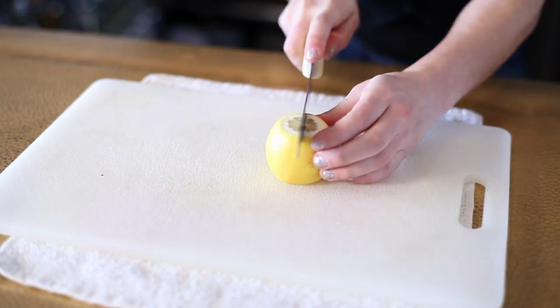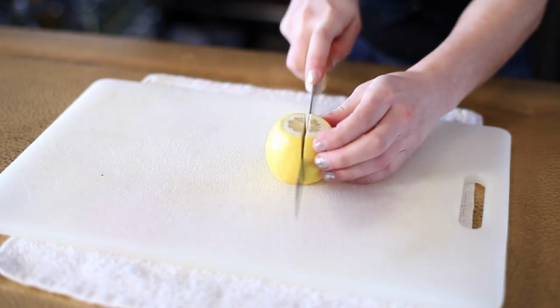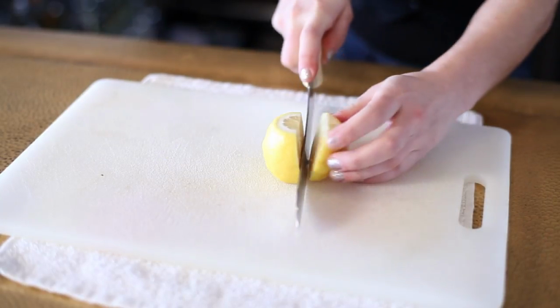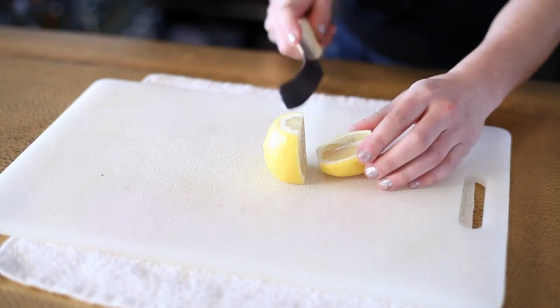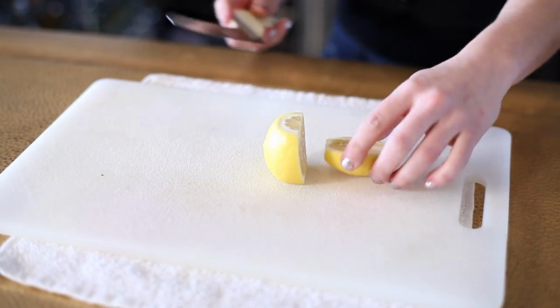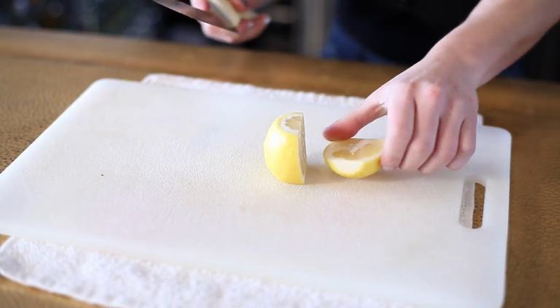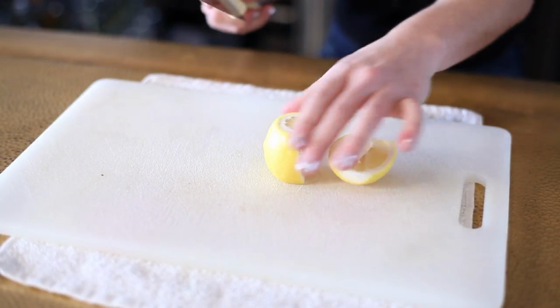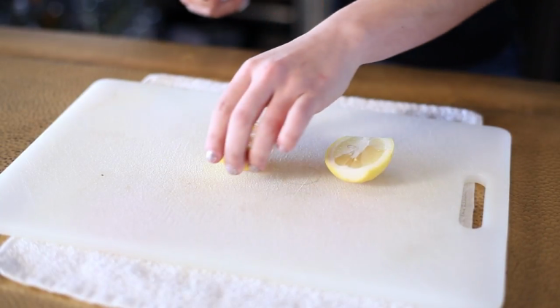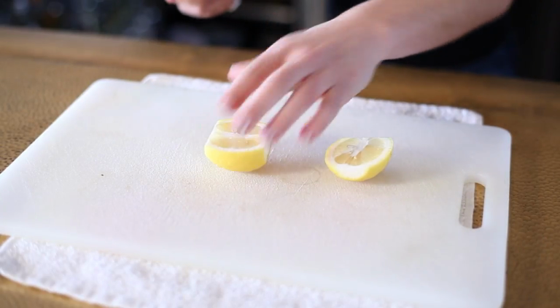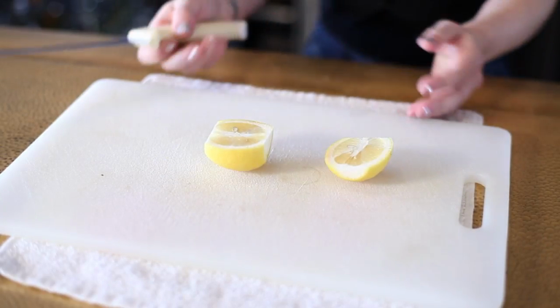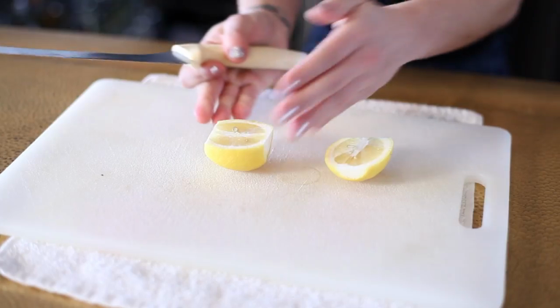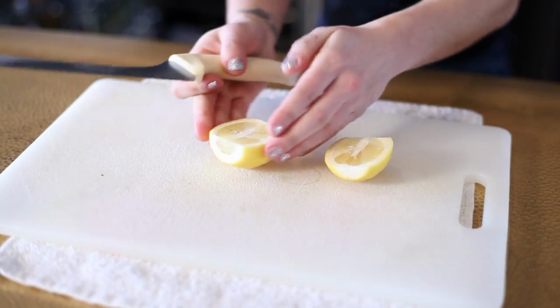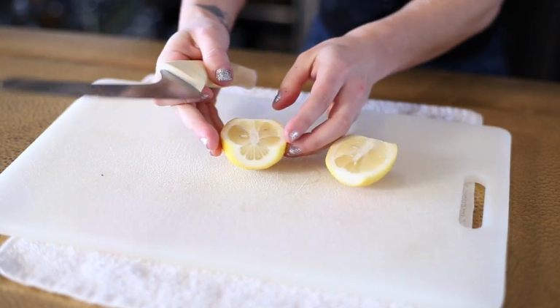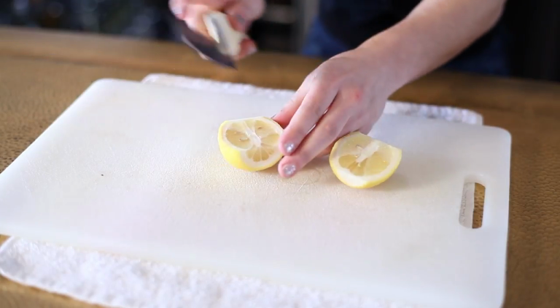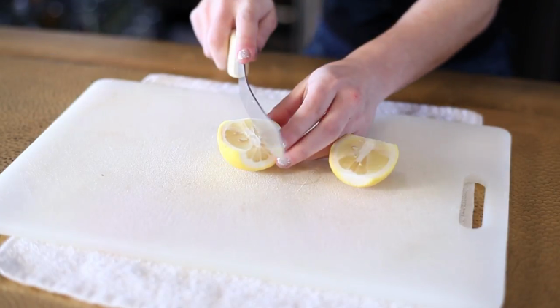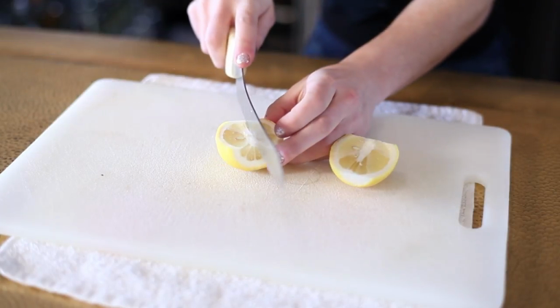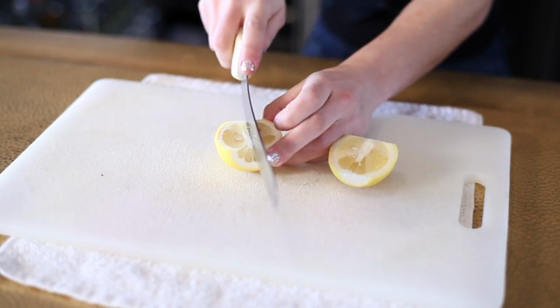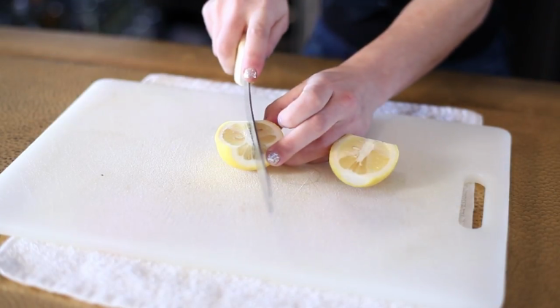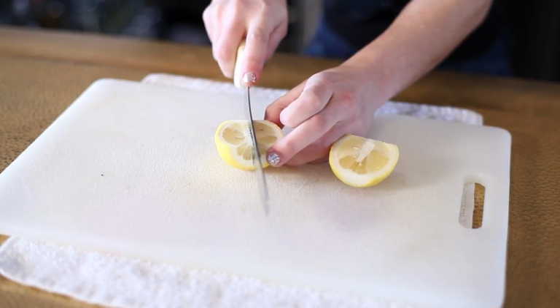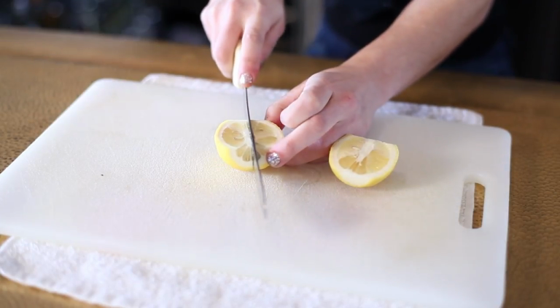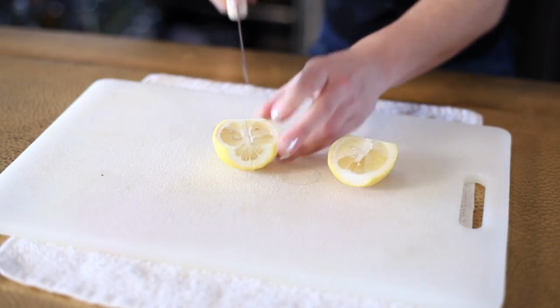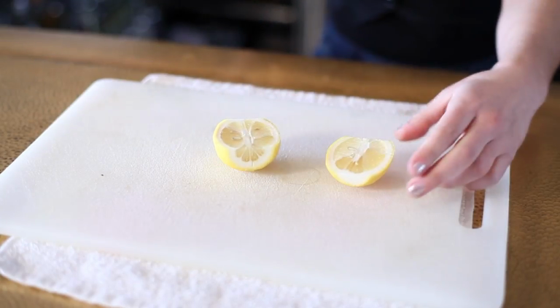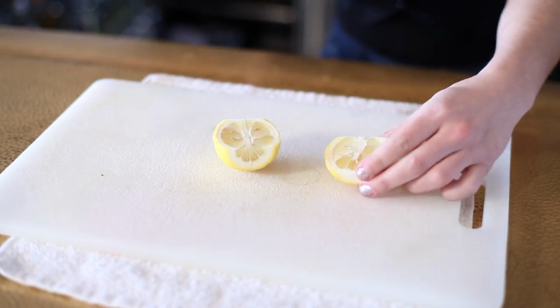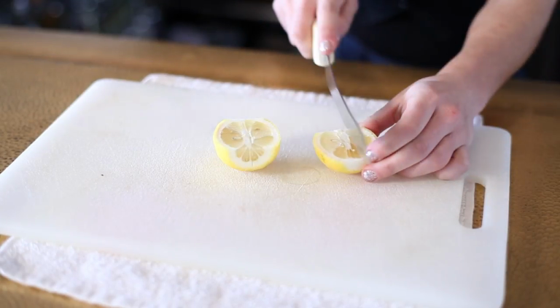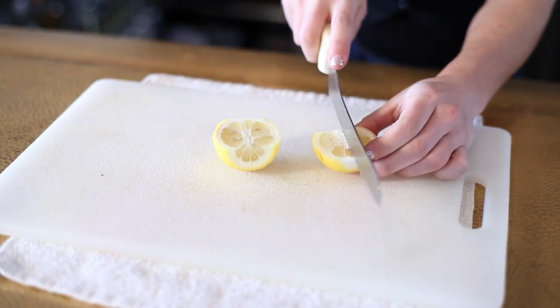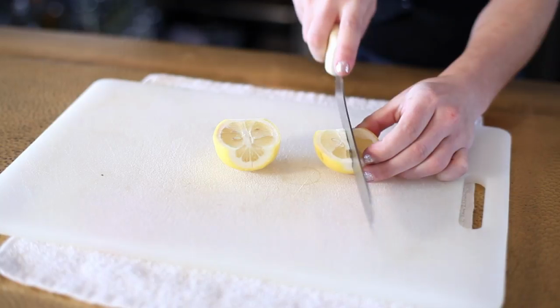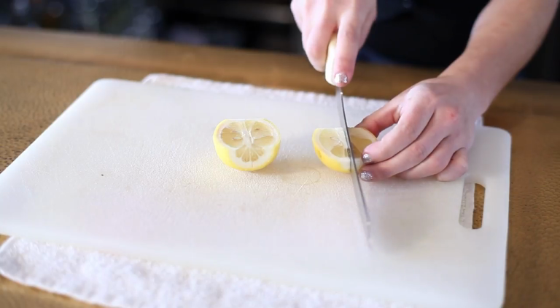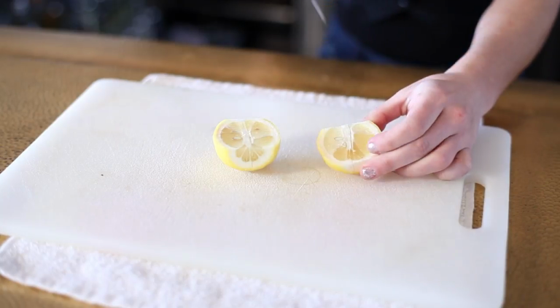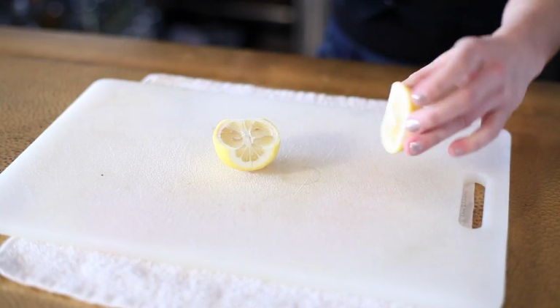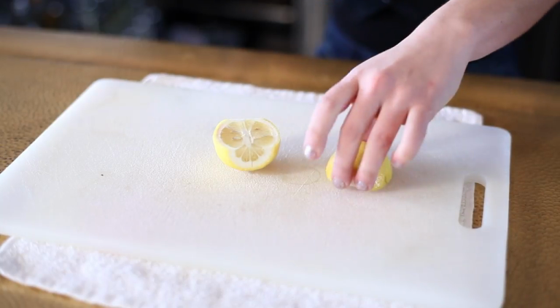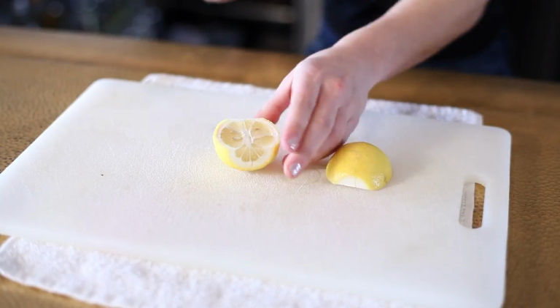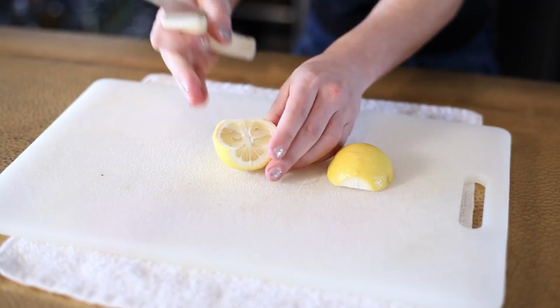After that, you're going to cut the lemon directly in half, so now you have two pieces. When you have two pieces of your lemon, you cut just slightly right down in the middle — not all the way though, just half into the lemon.